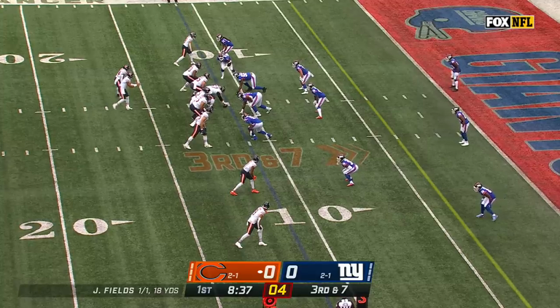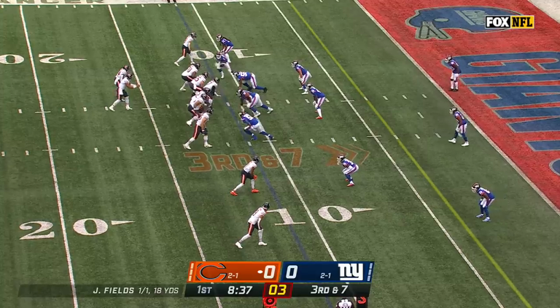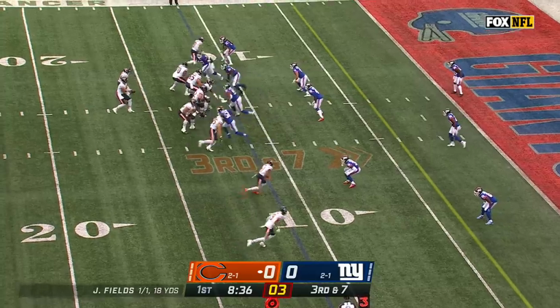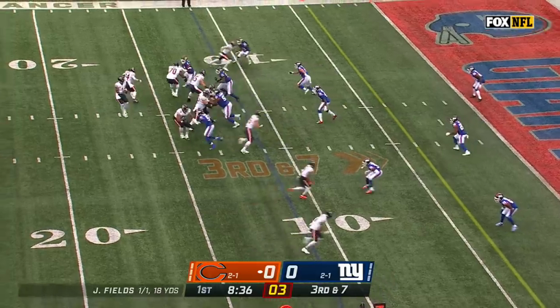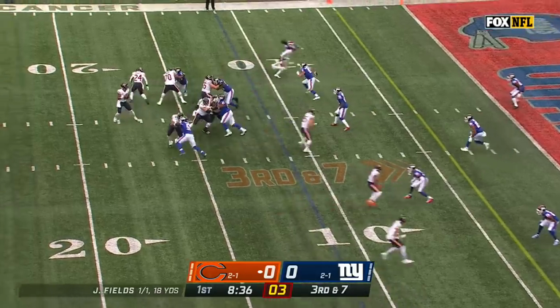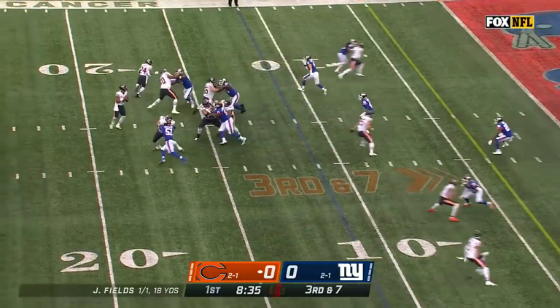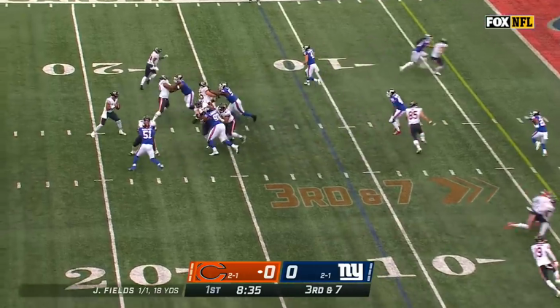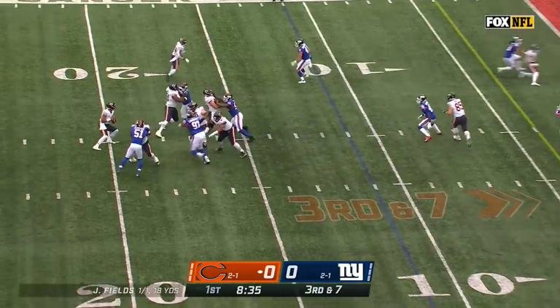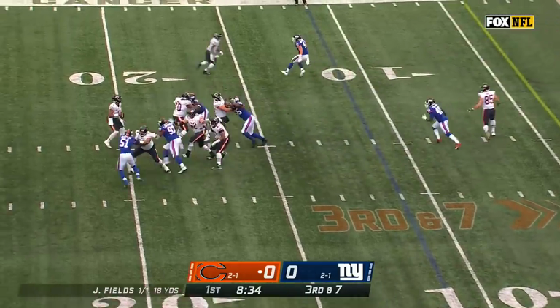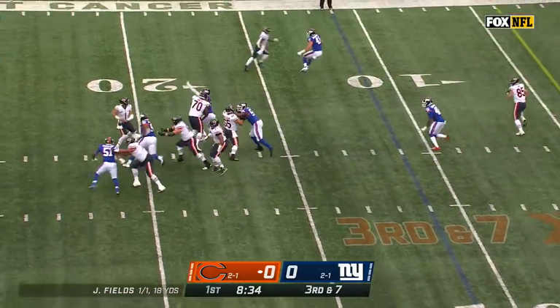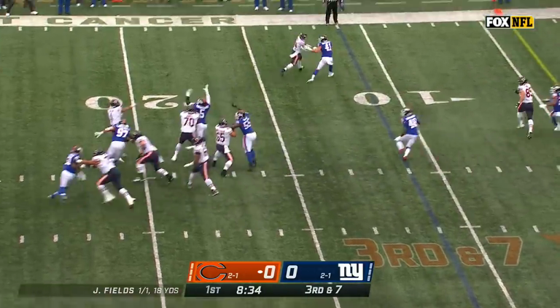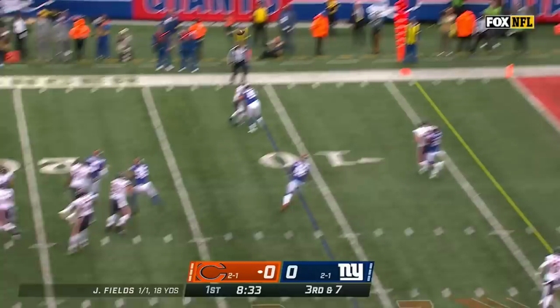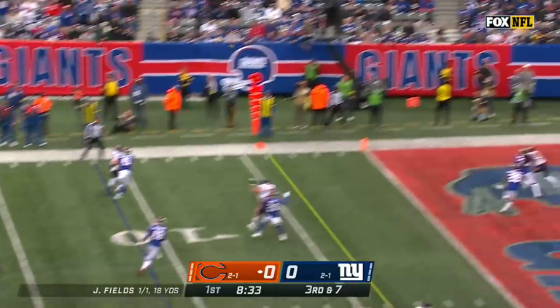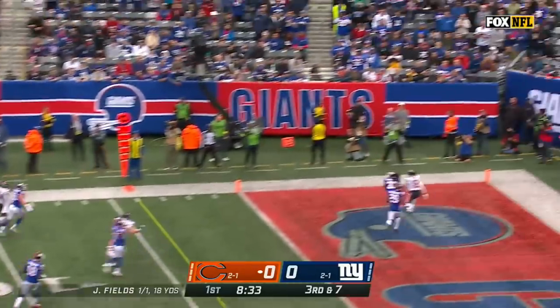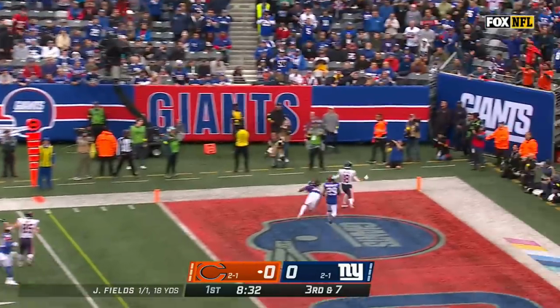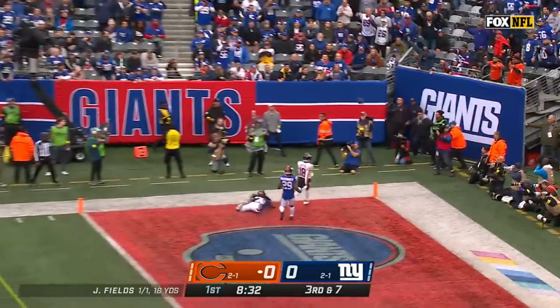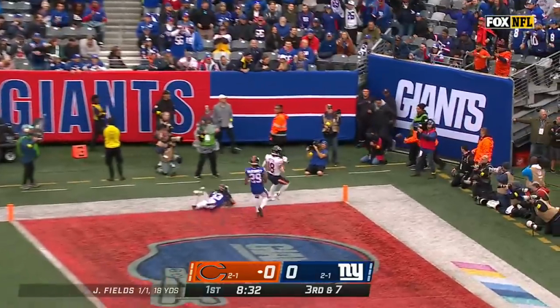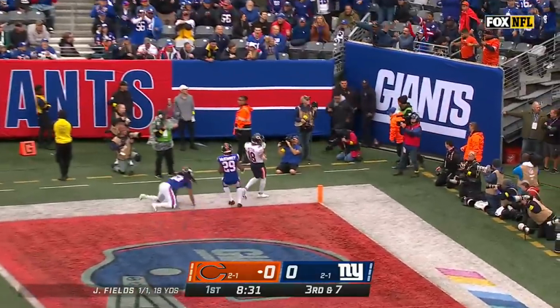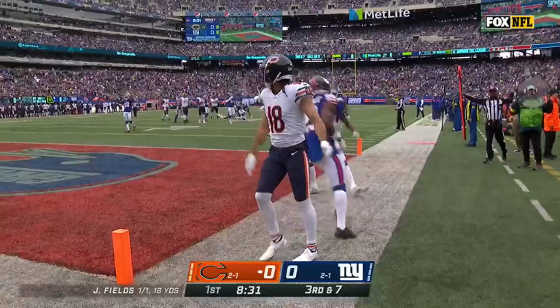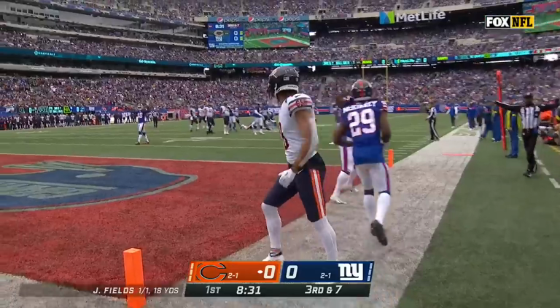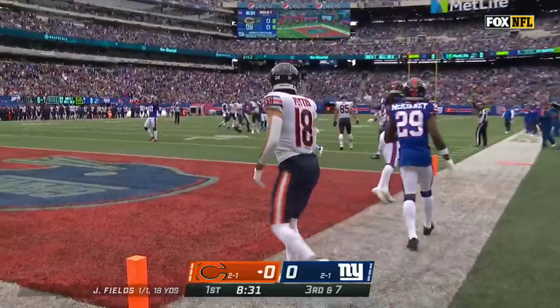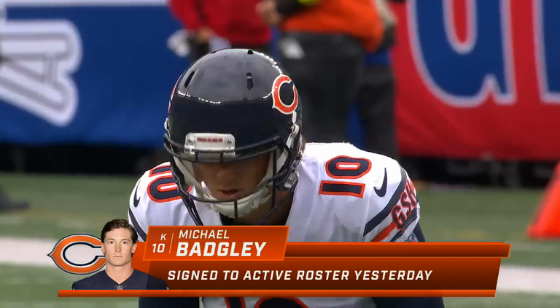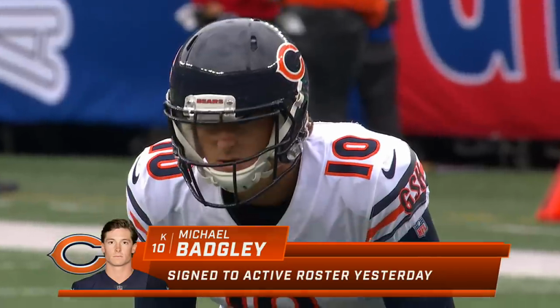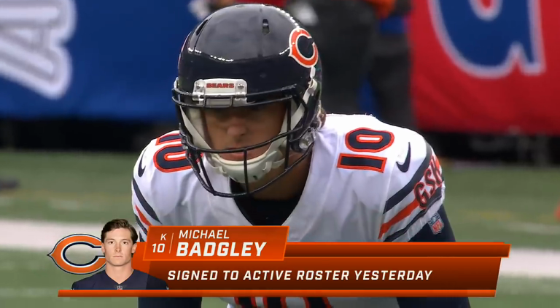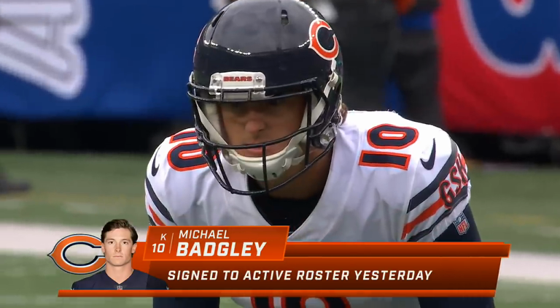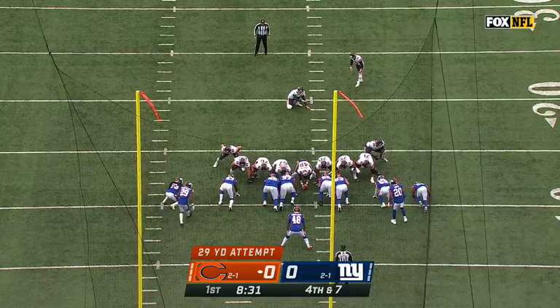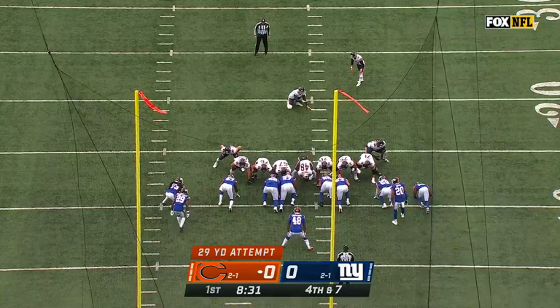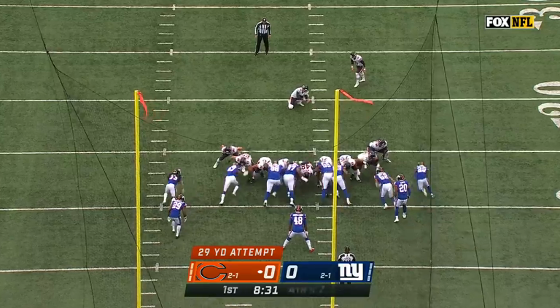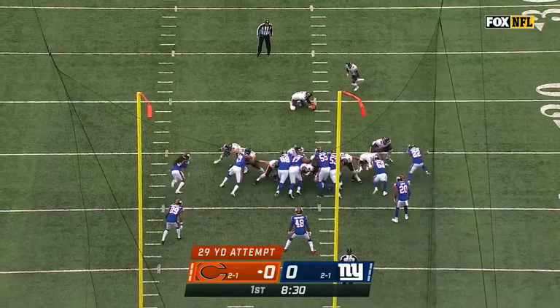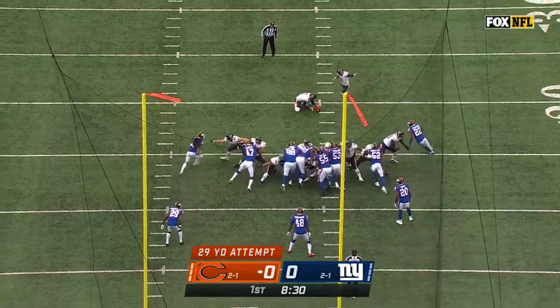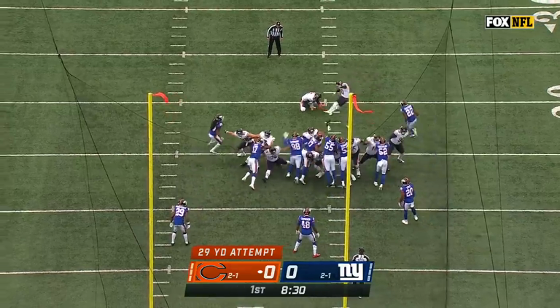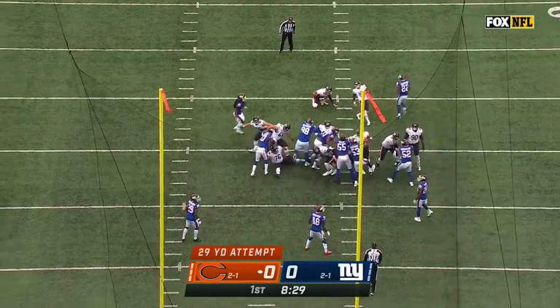Ninth play of the opening Bears drive. Fields looks to throw, he's given time, he goes to the back corner of the end zone and it's incomplete. It's not just about sacks — moving that quarterback off the spot, getting a hit when you can.